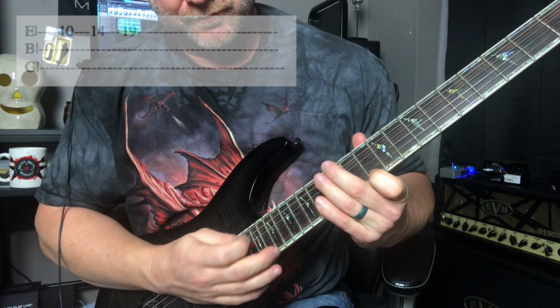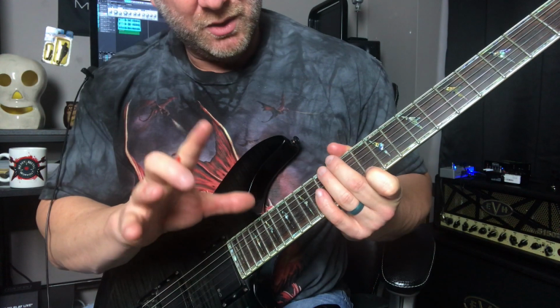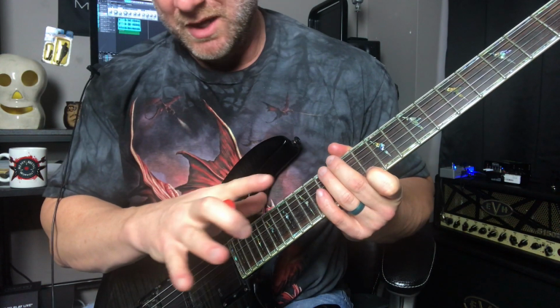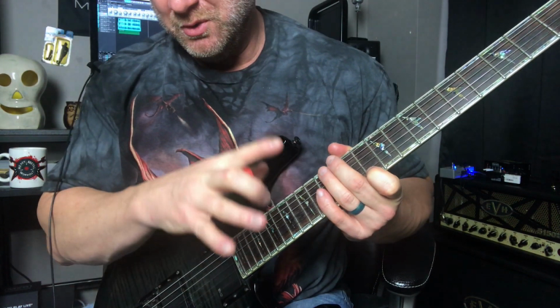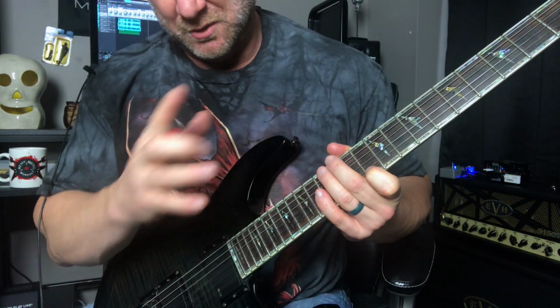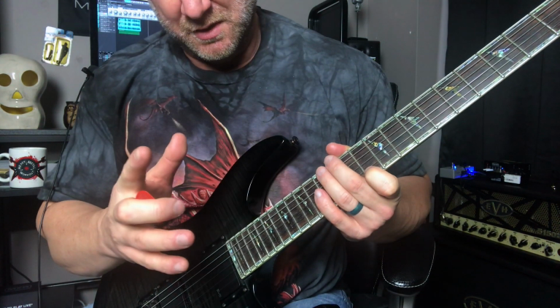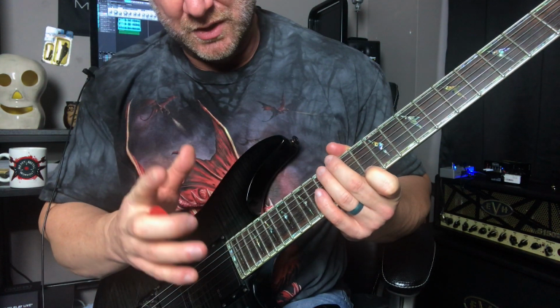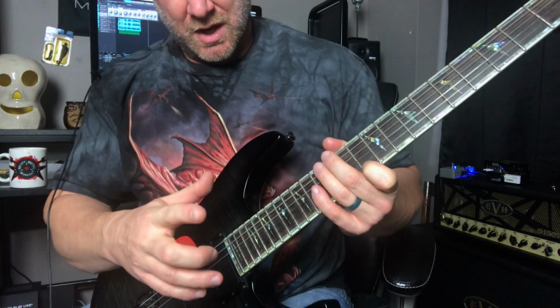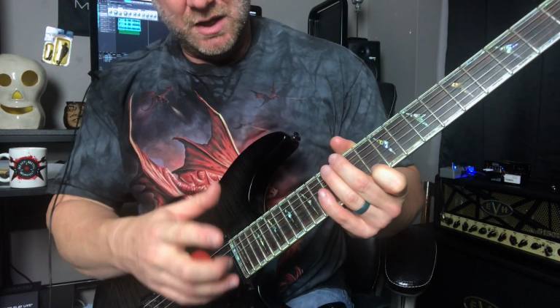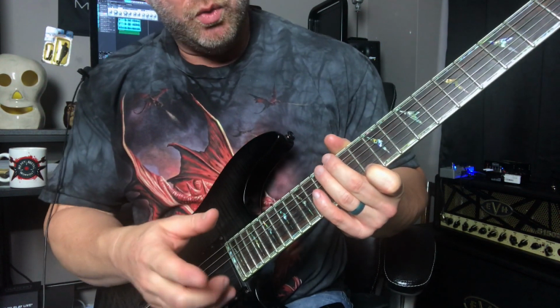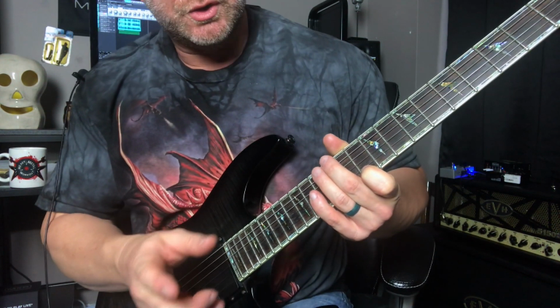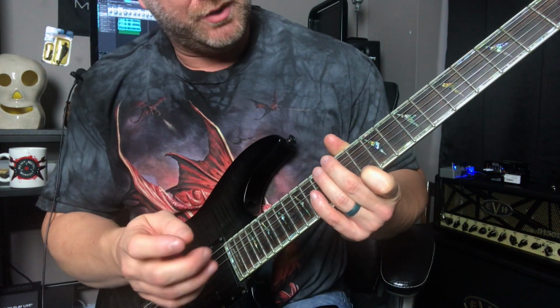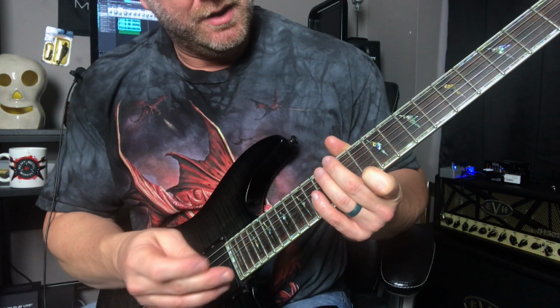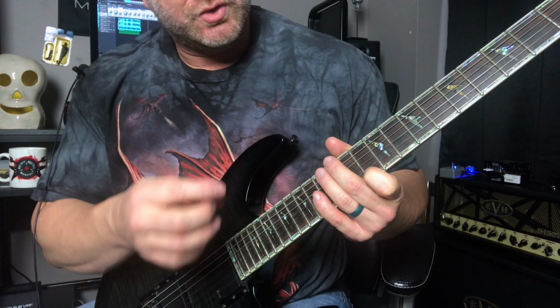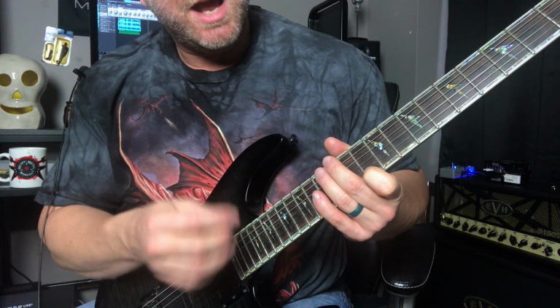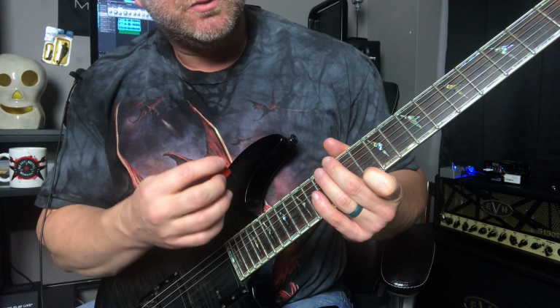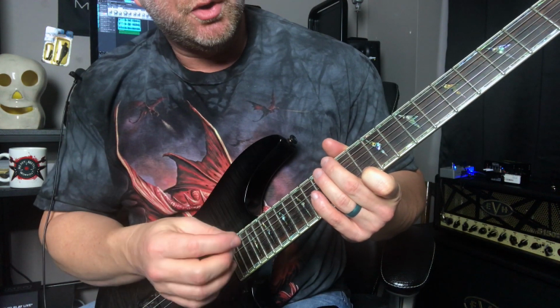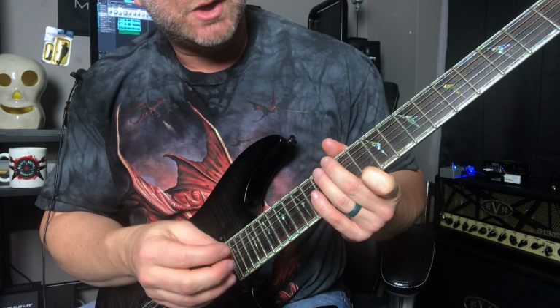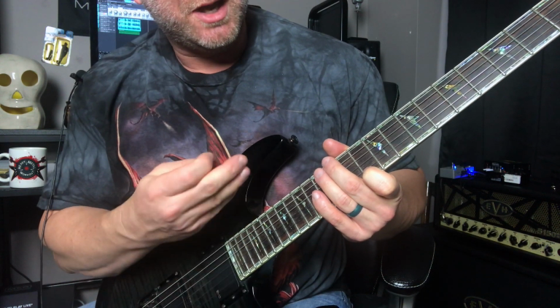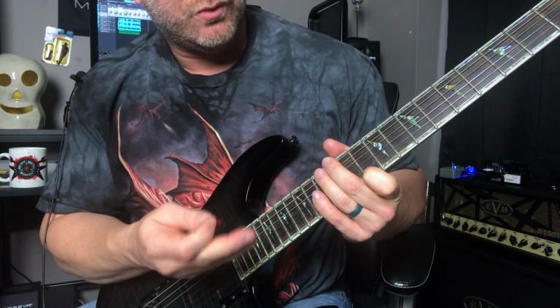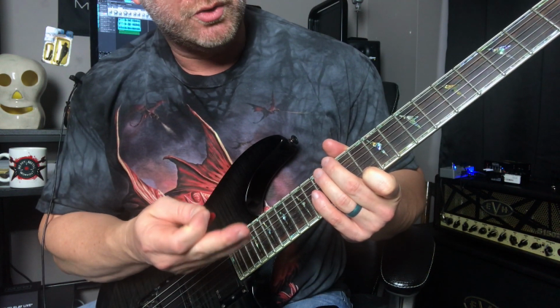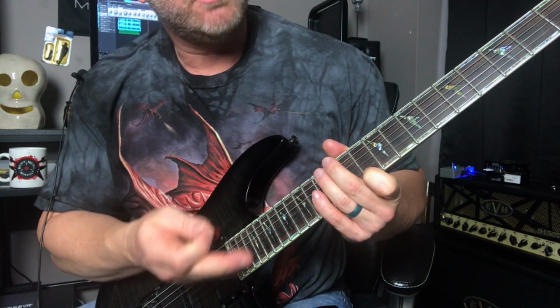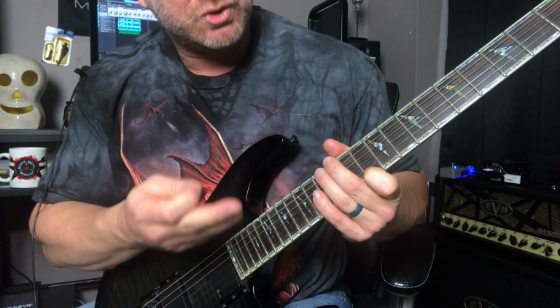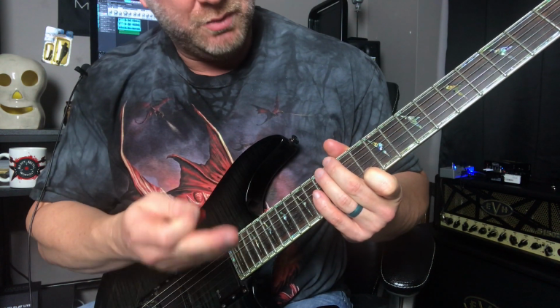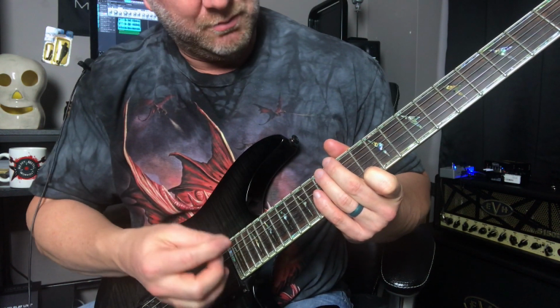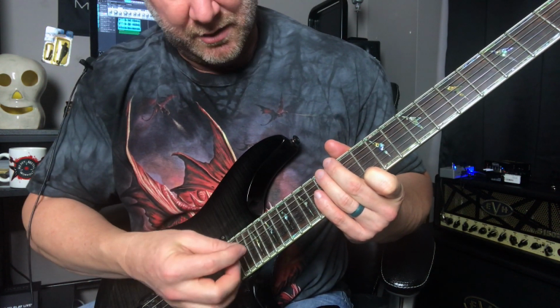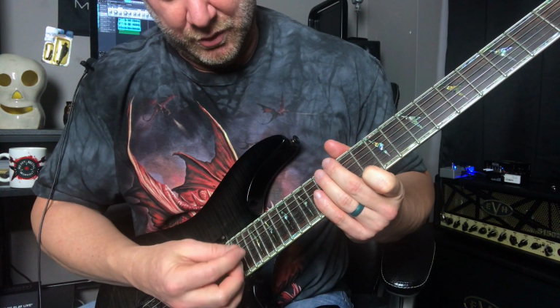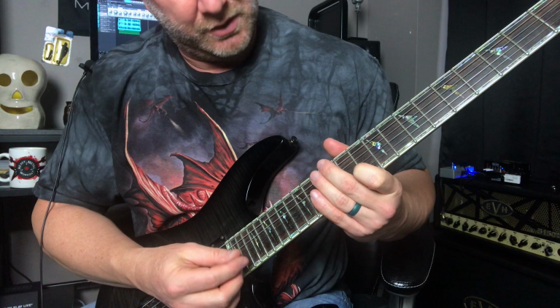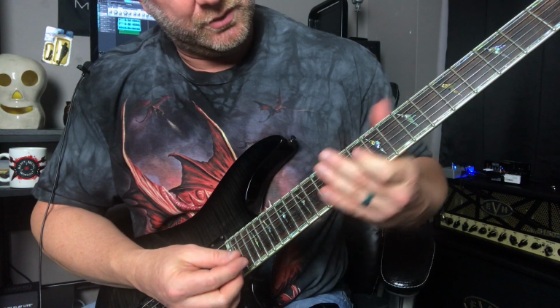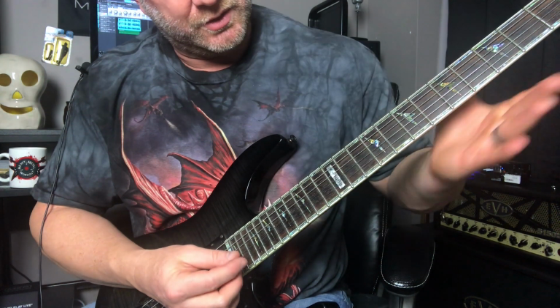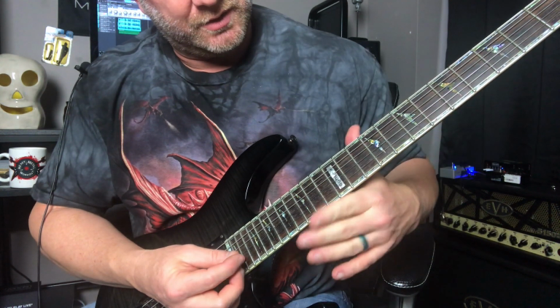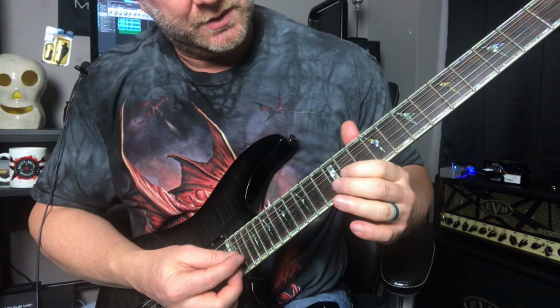Step two to learning this: I now want us to play those last four notes of the sweep picking pattern that we're doing here. So it's going to sound like this.